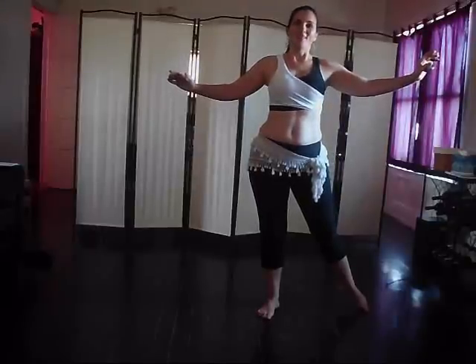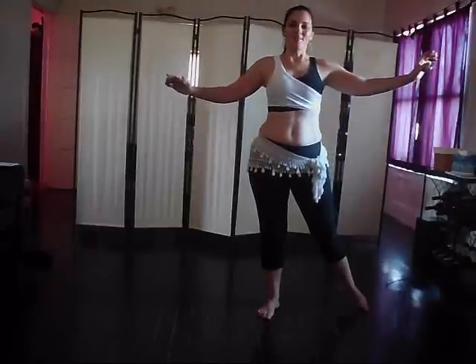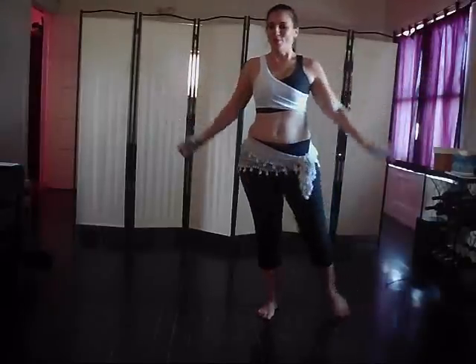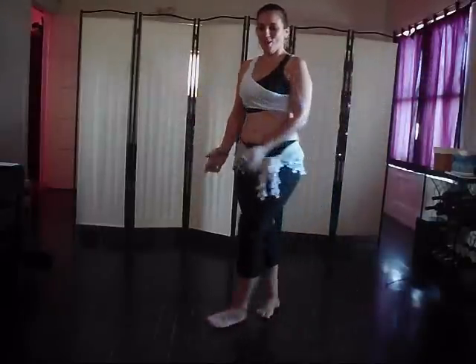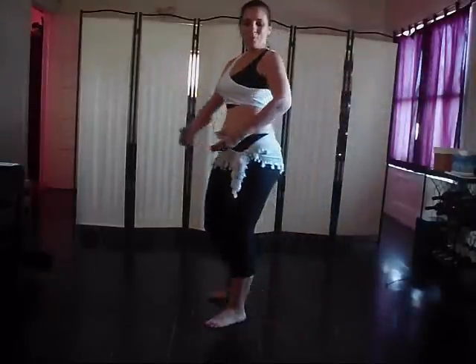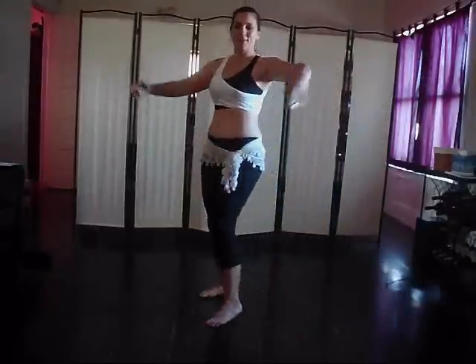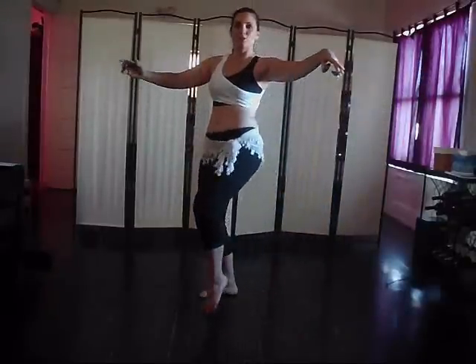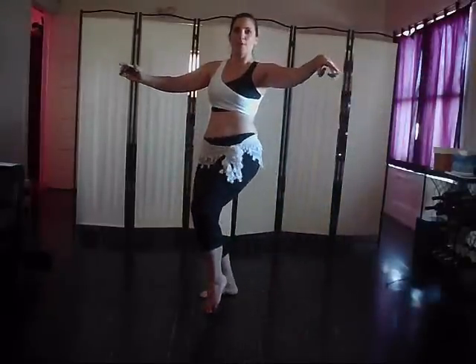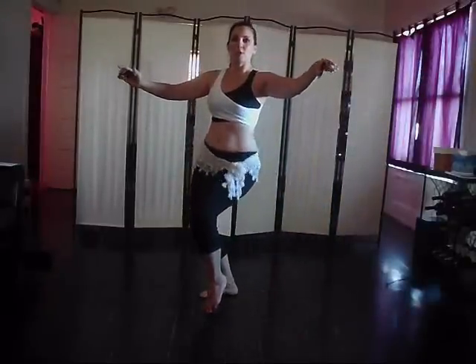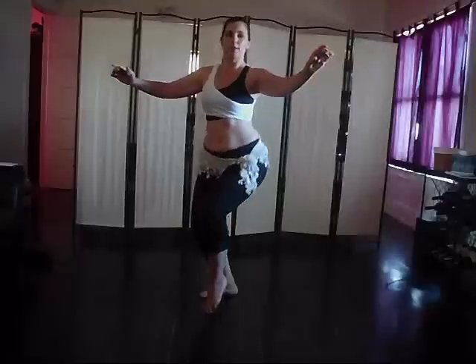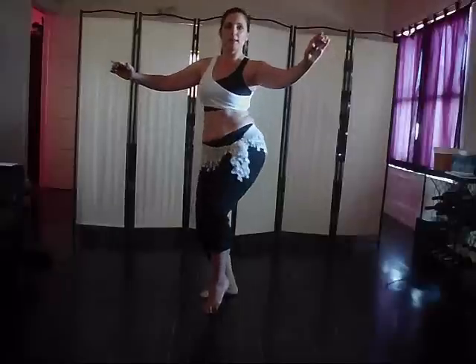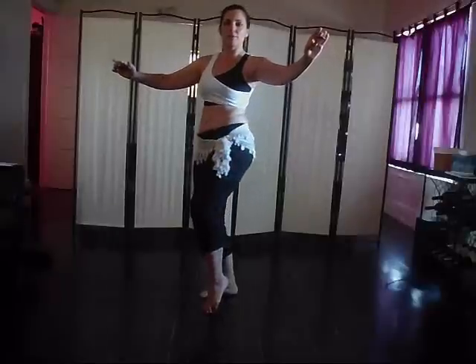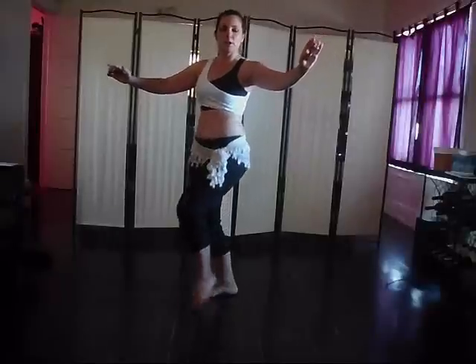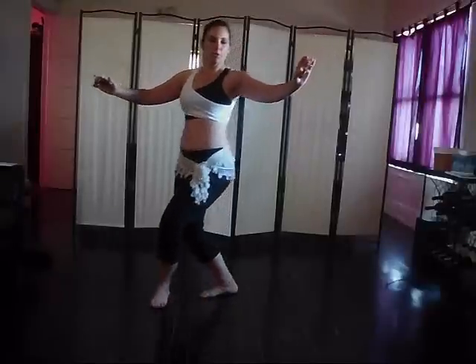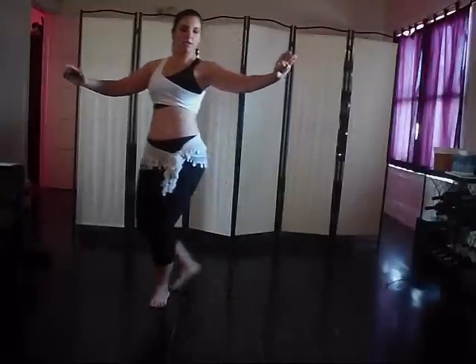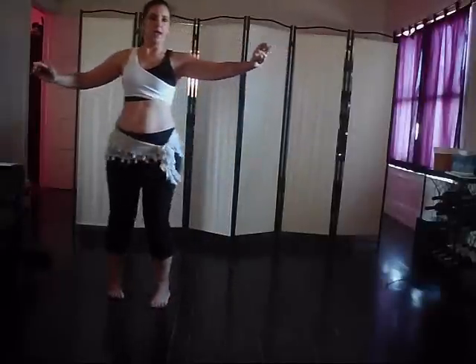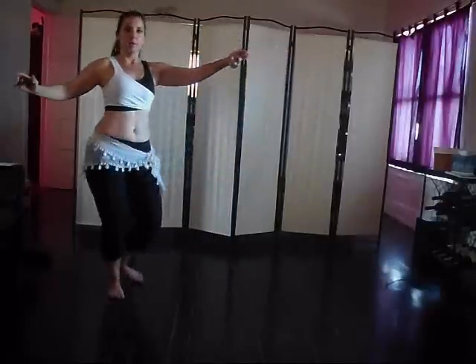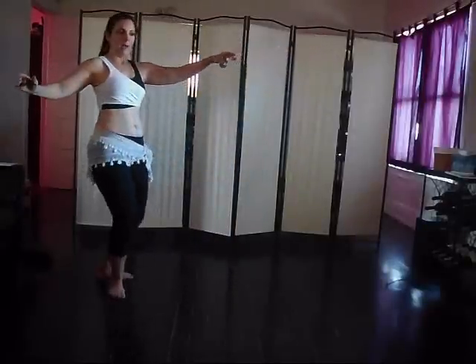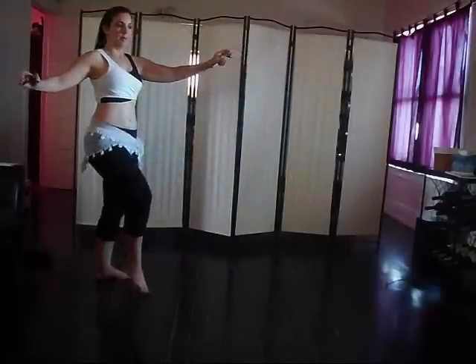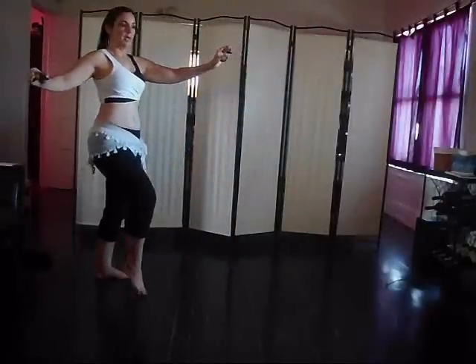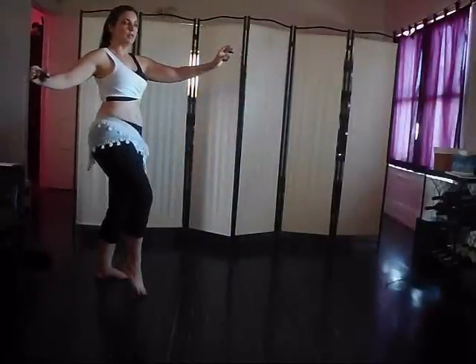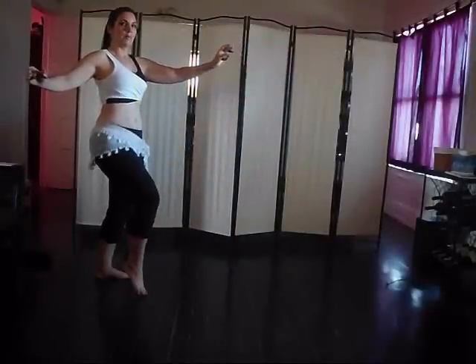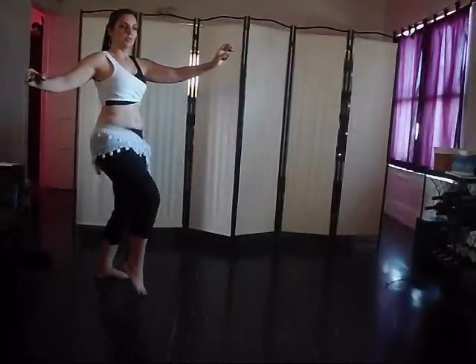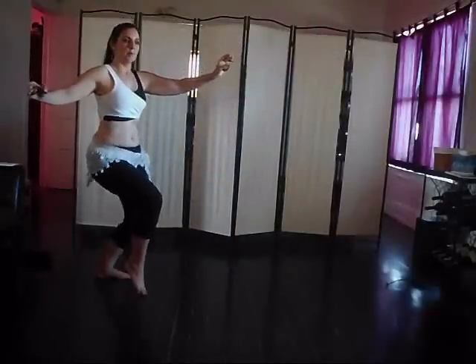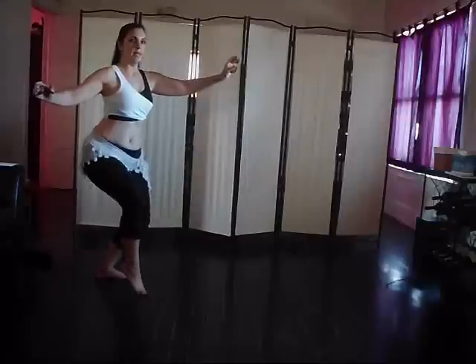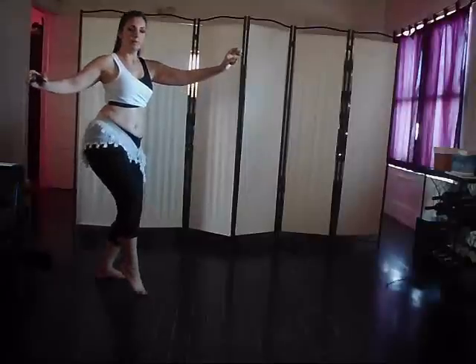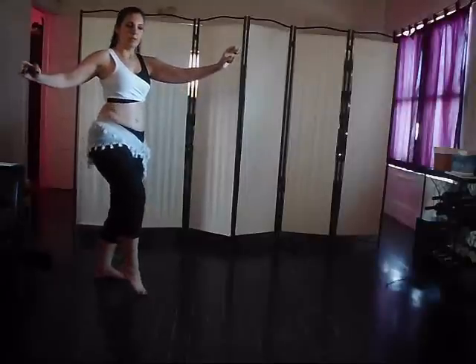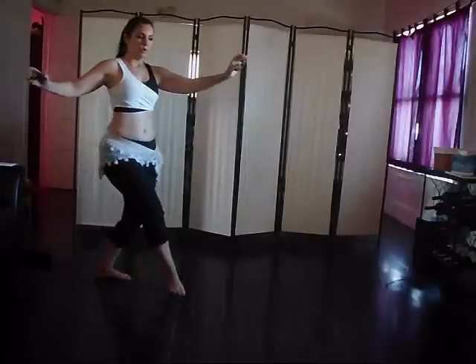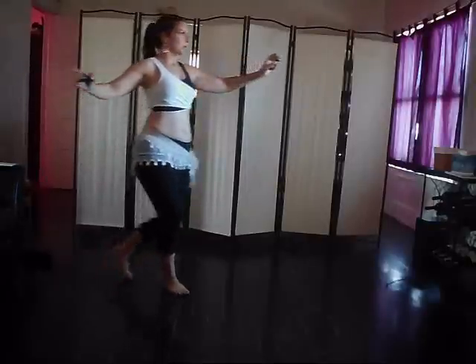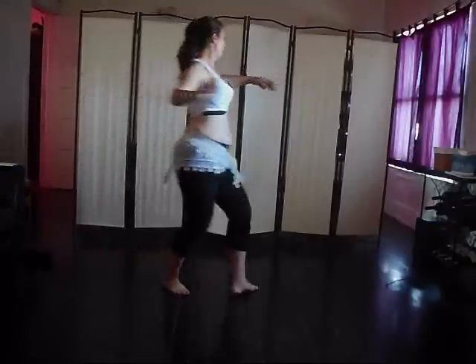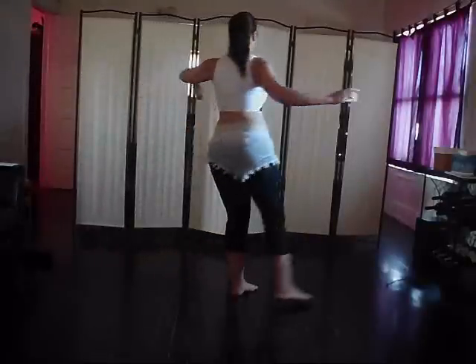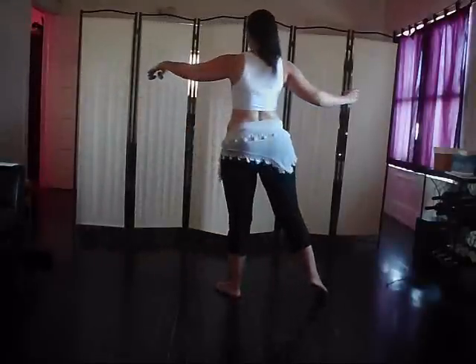Let's go over that again: drop, drop, lift, cross, out, back, prepare. Drop, drop, lift, cross, out and turn.